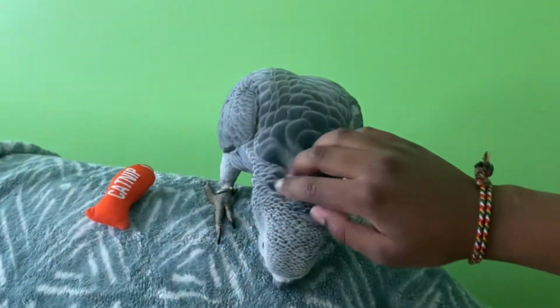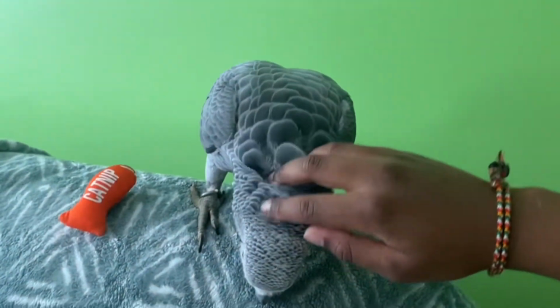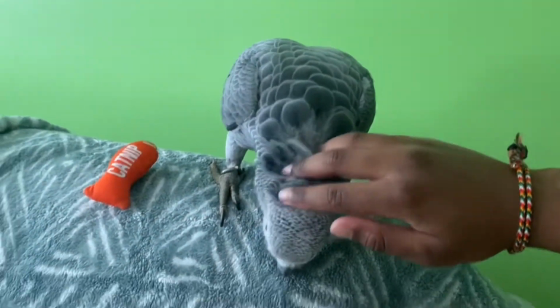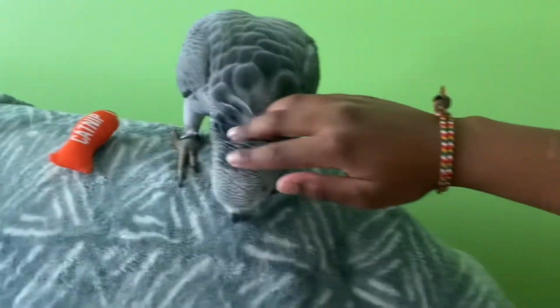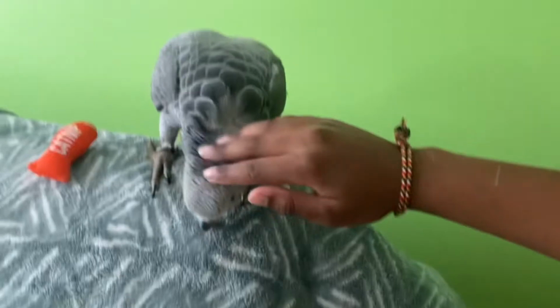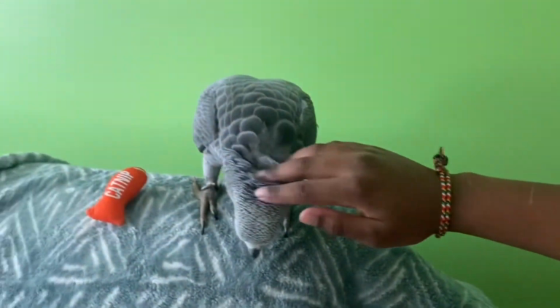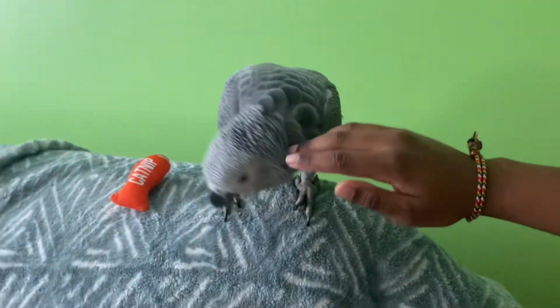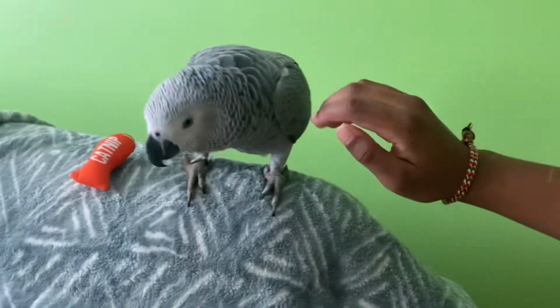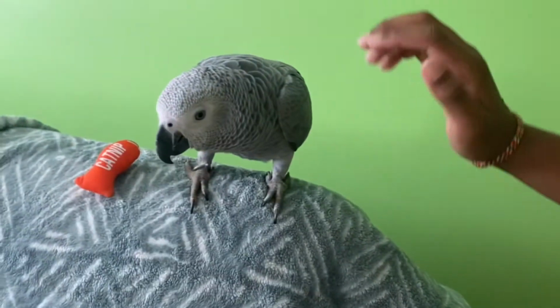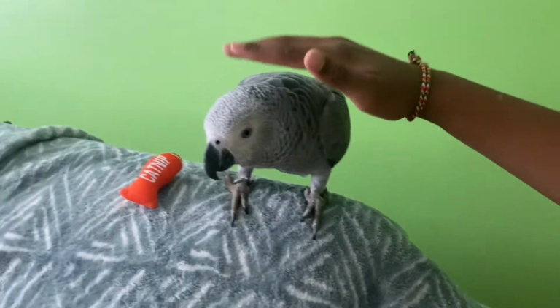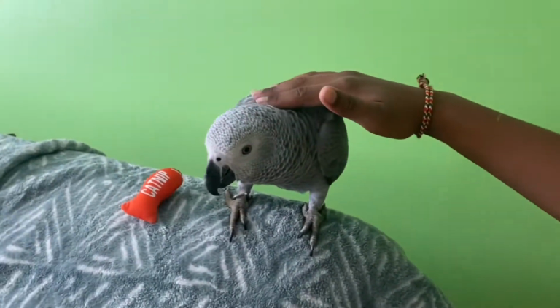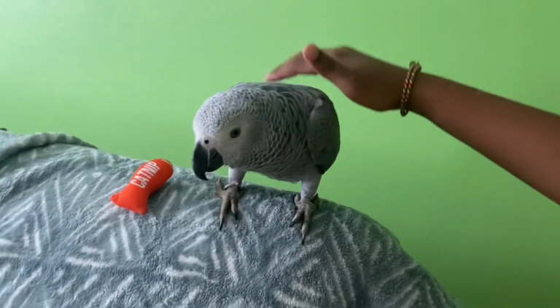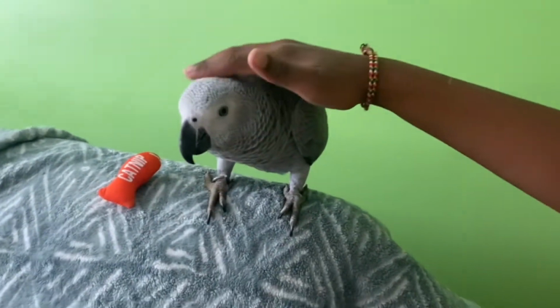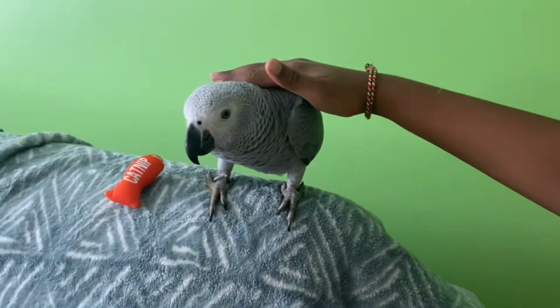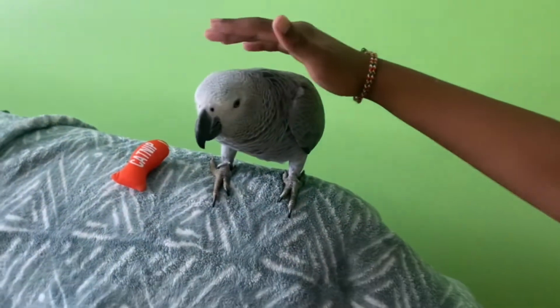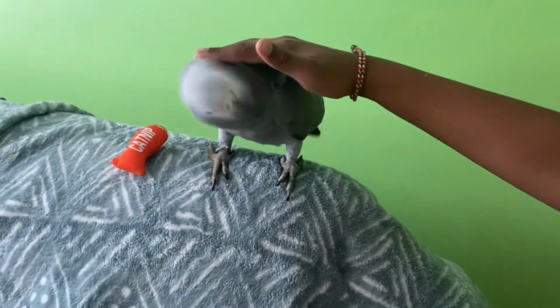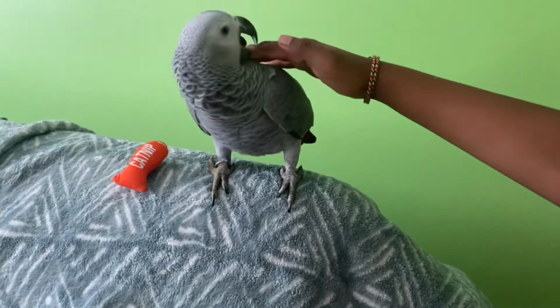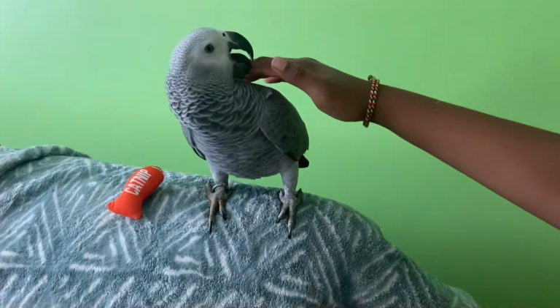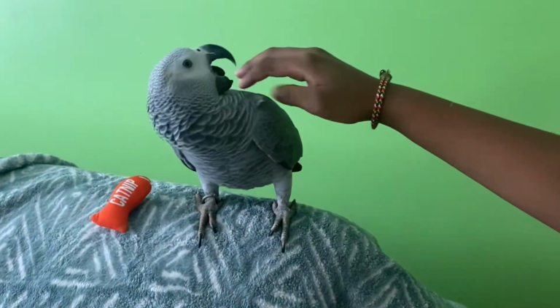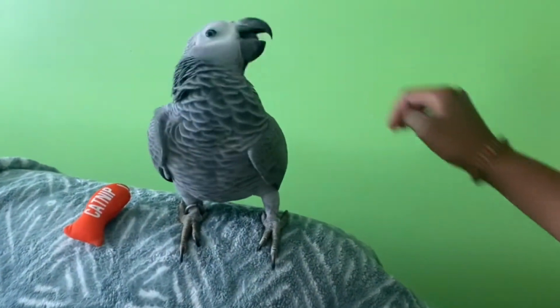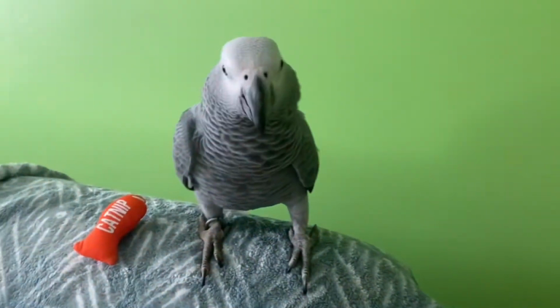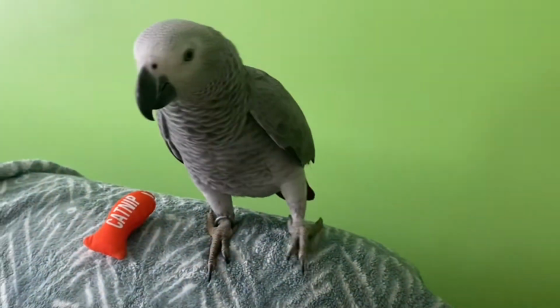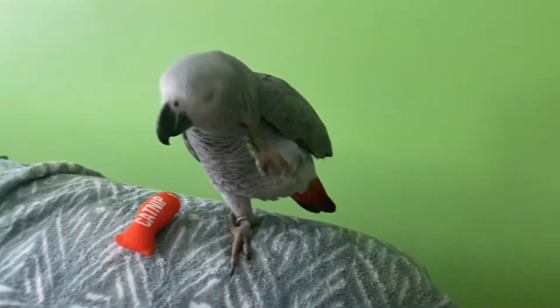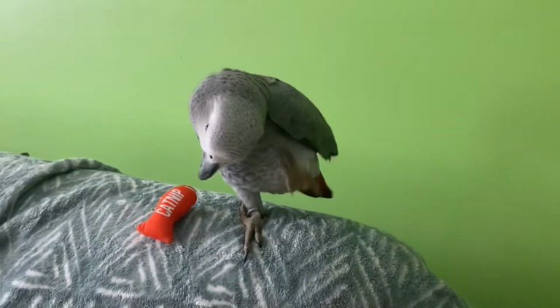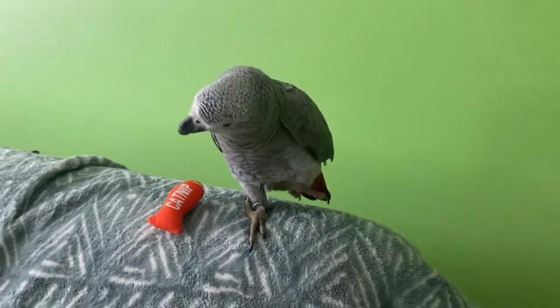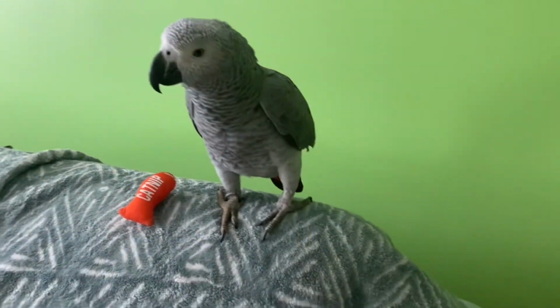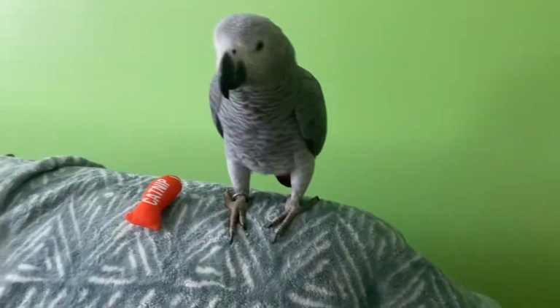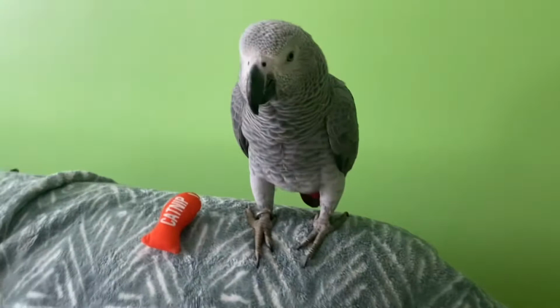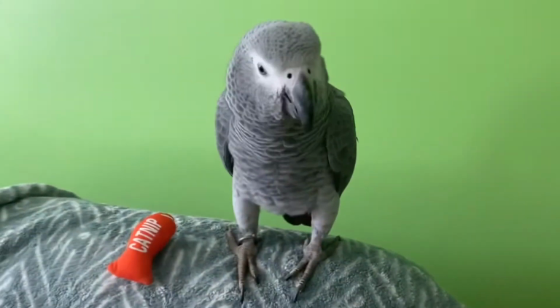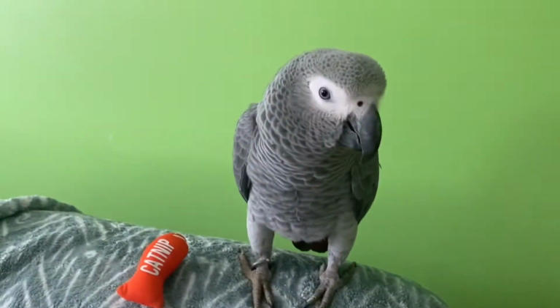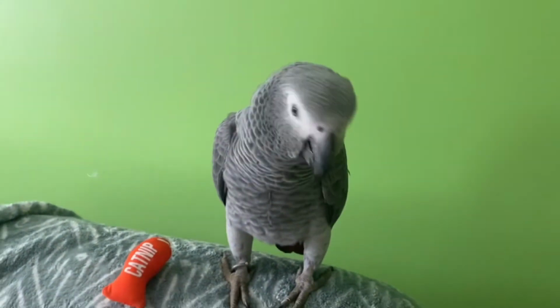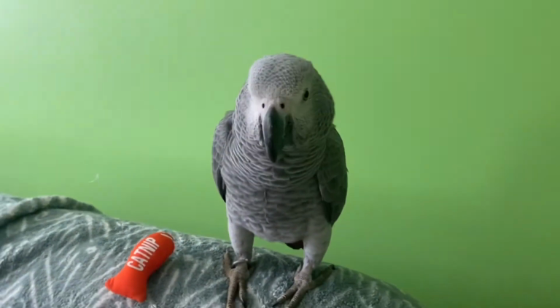If it does something good, if it talks or something and you're surprised, always give its favorite food like walnuts, pesto, and other things.